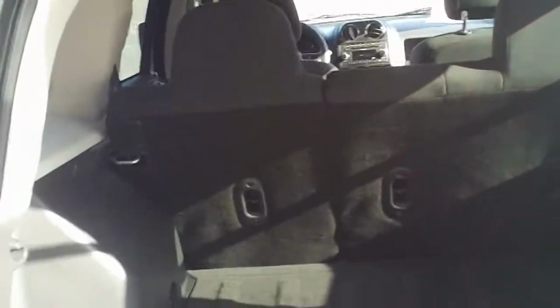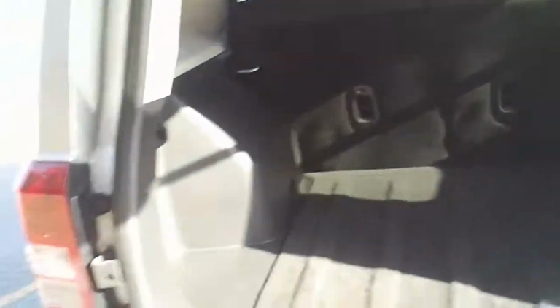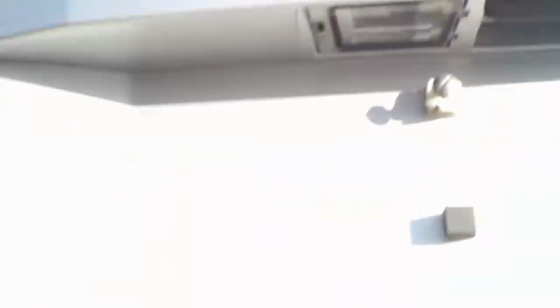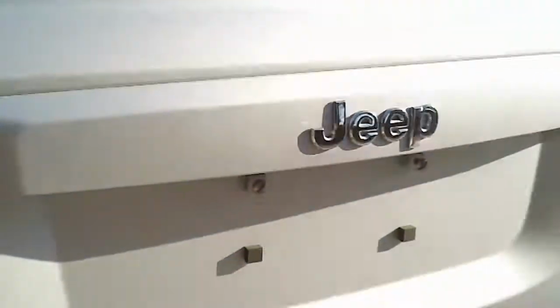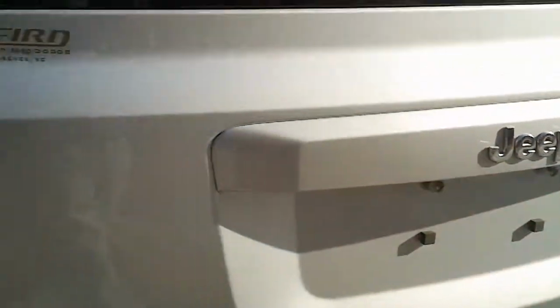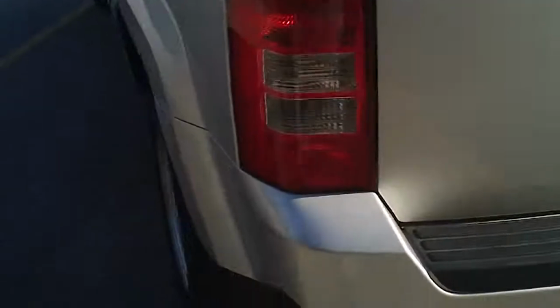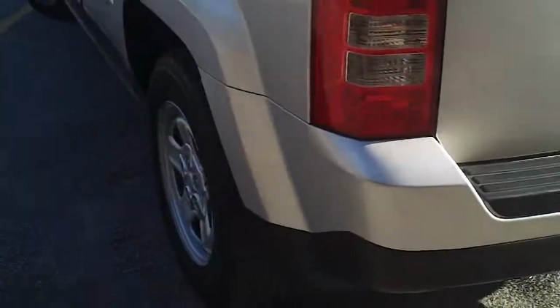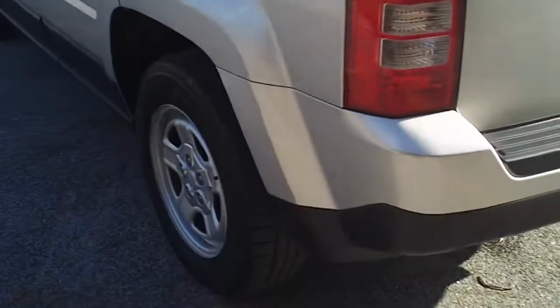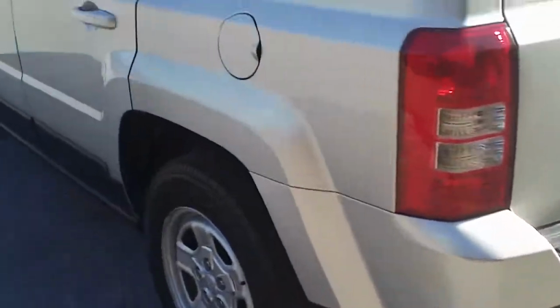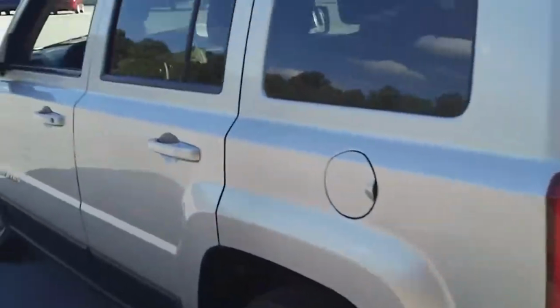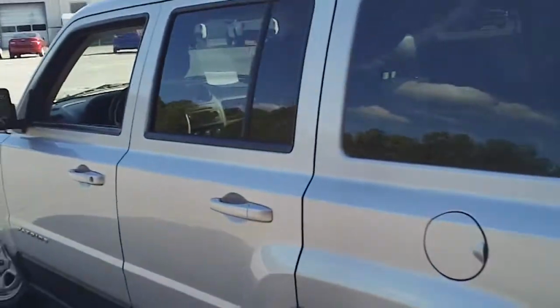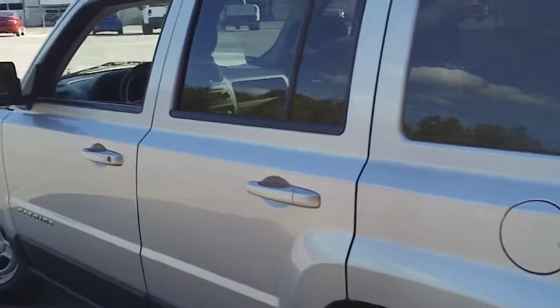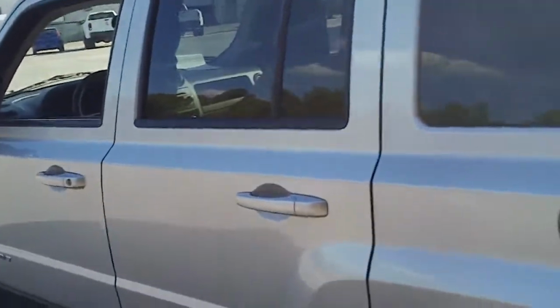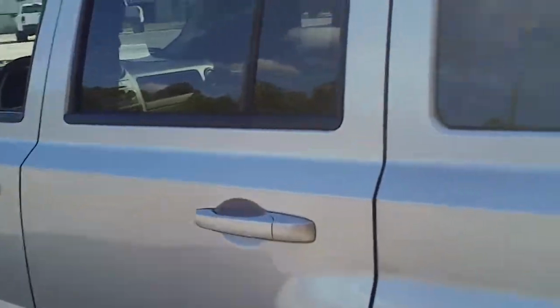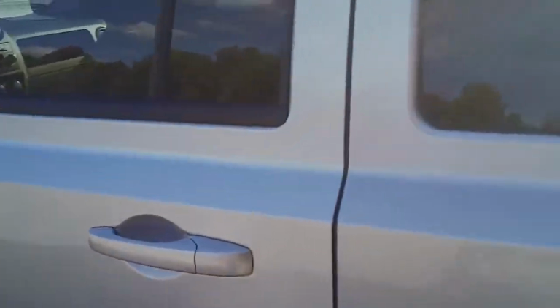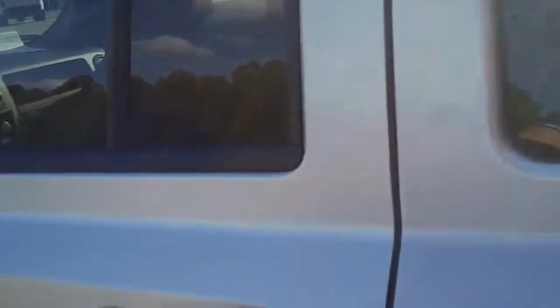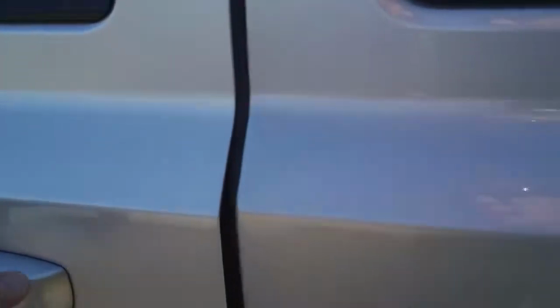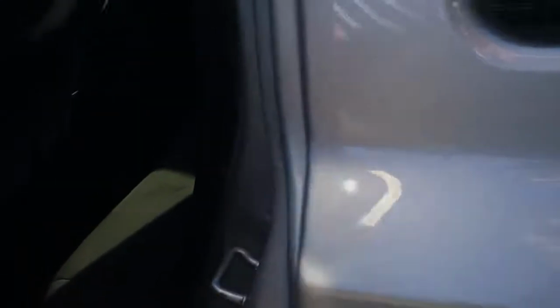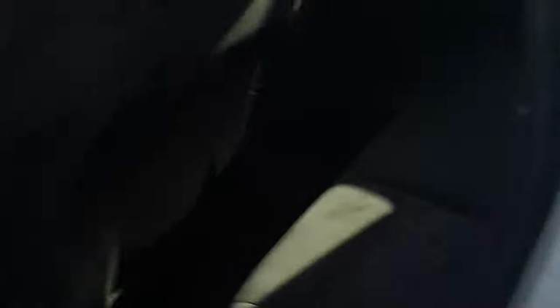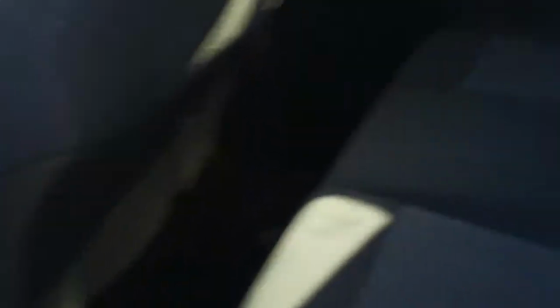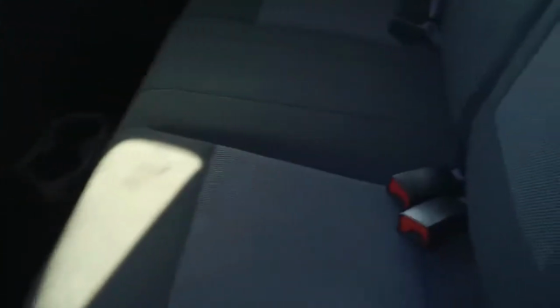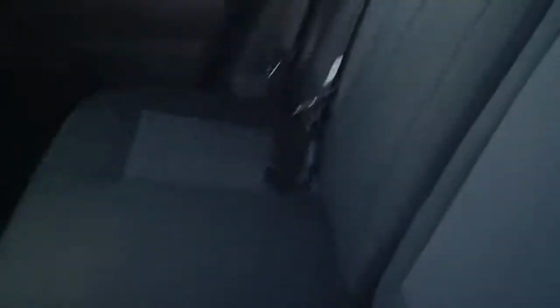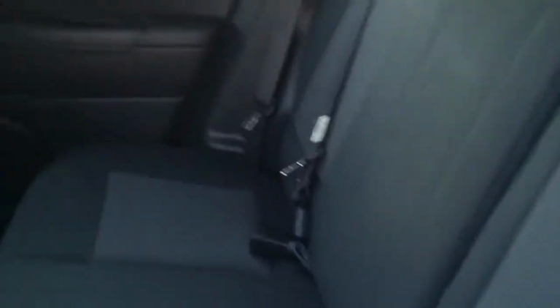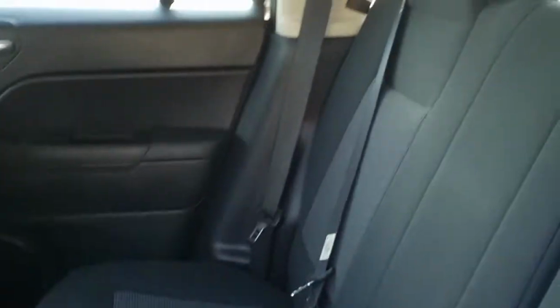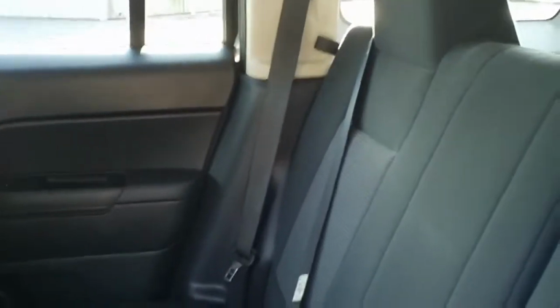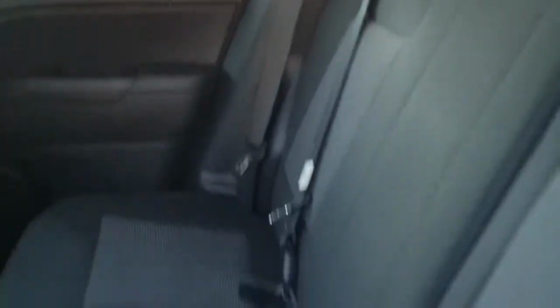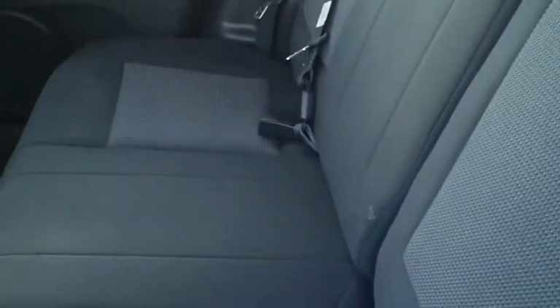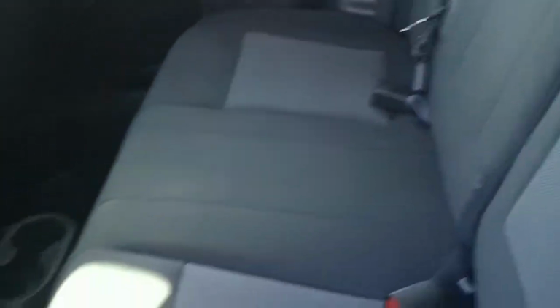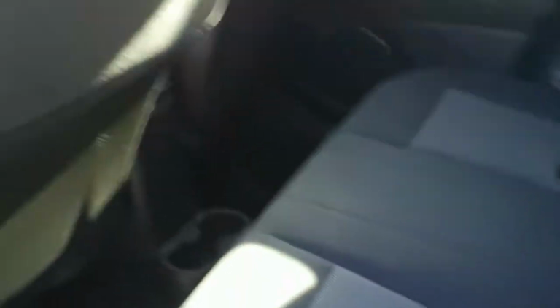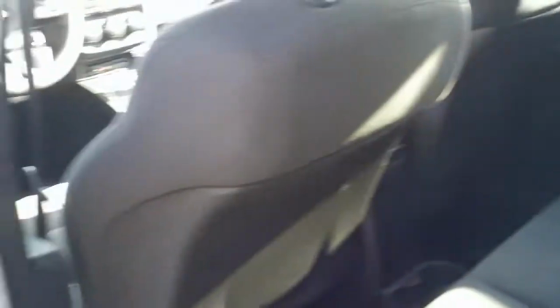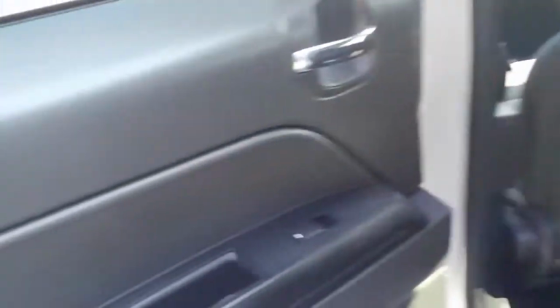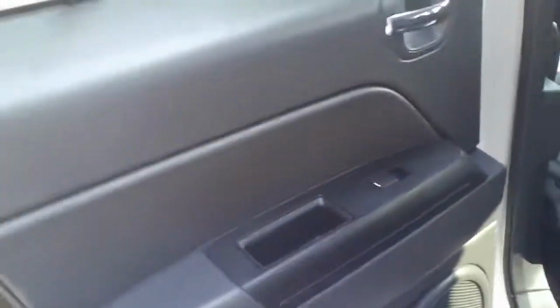The back seats do lay down flat. I'm going to open the back door on this side too — it's kind of sunny on the other side. Maybe you can get a better look at the seats, the upholstery, and the good condition that they're in.